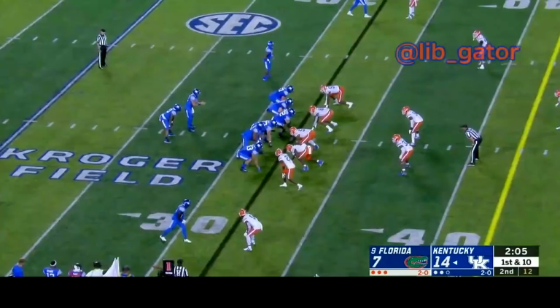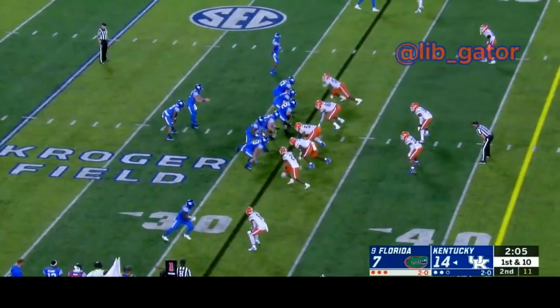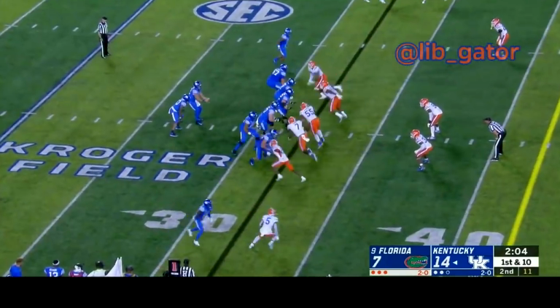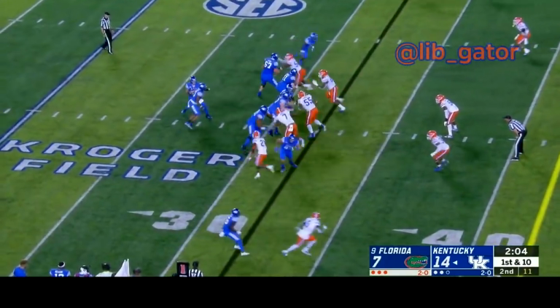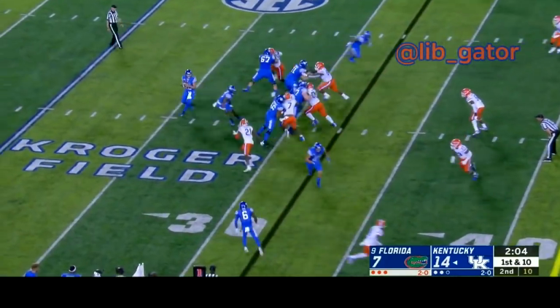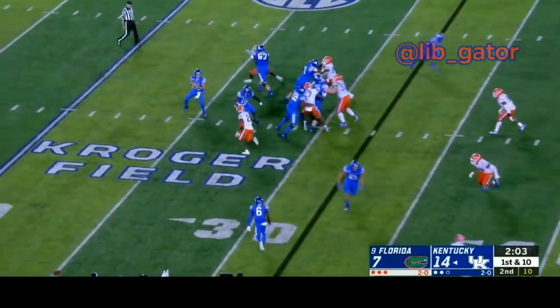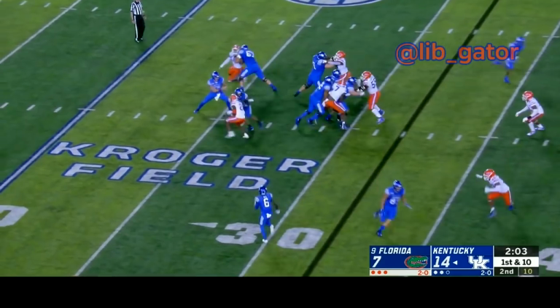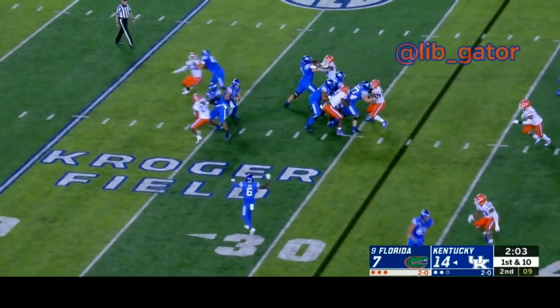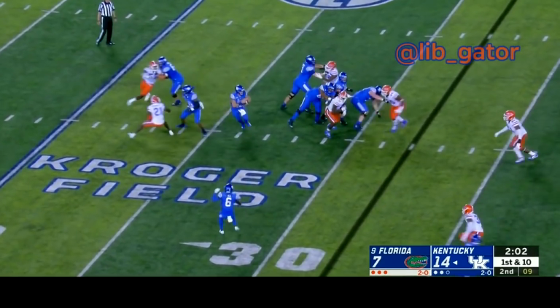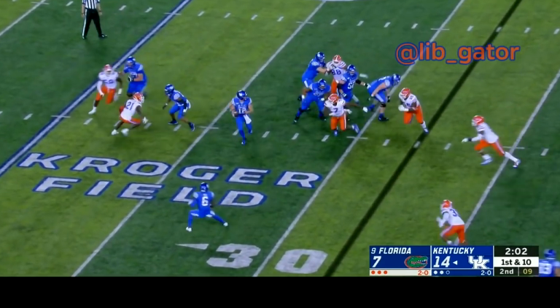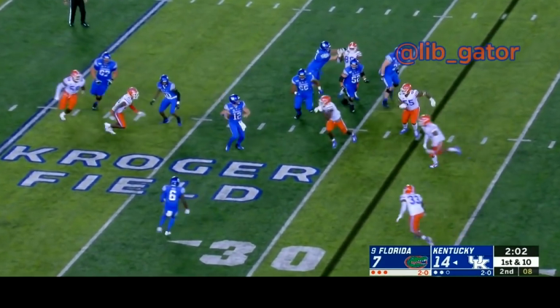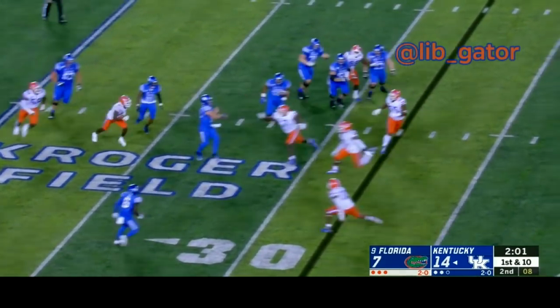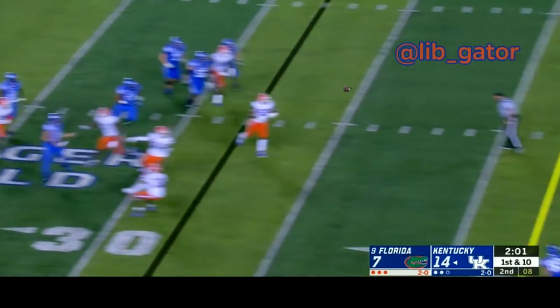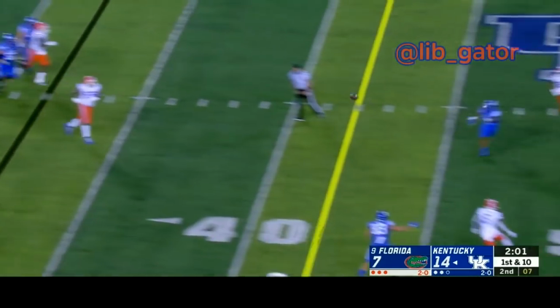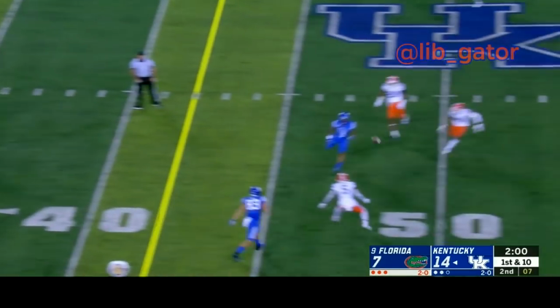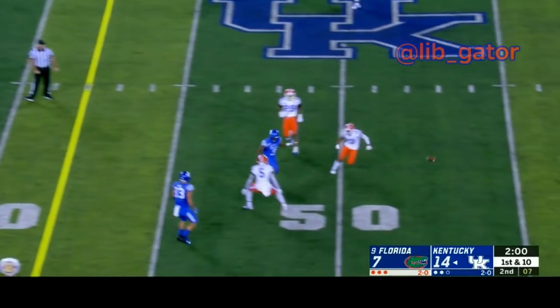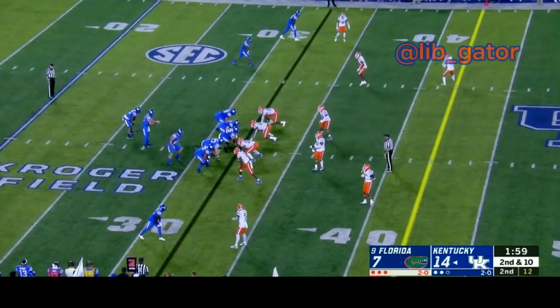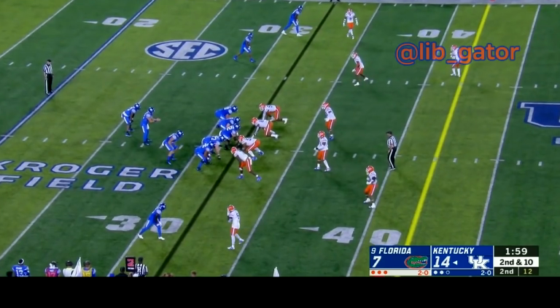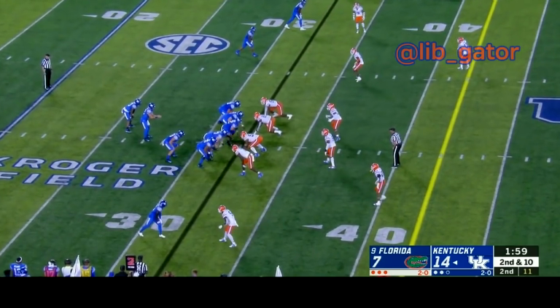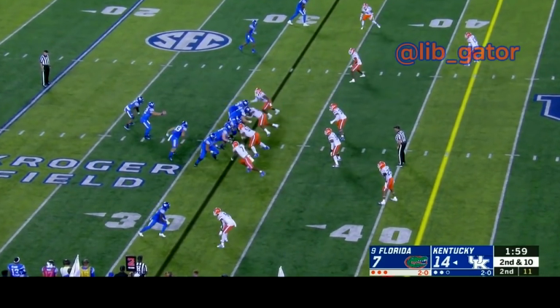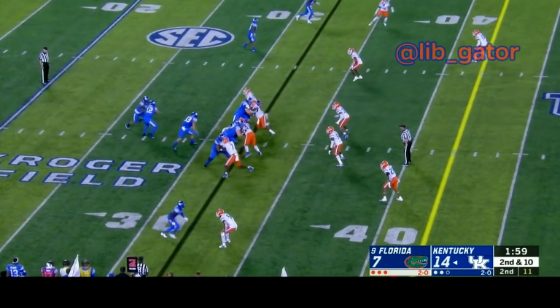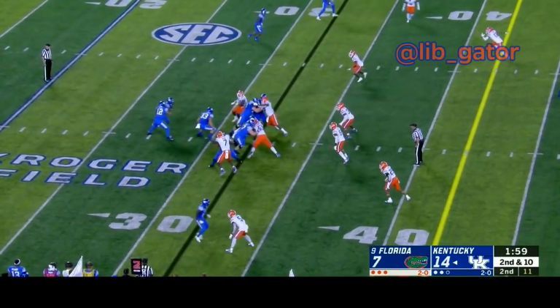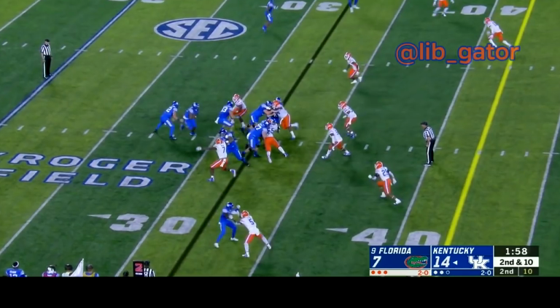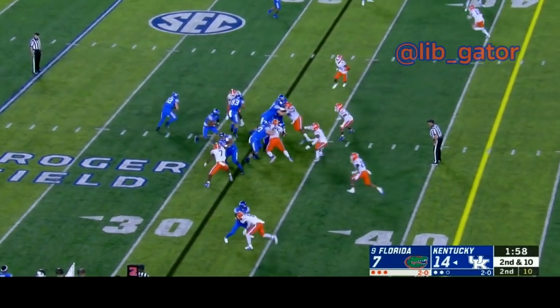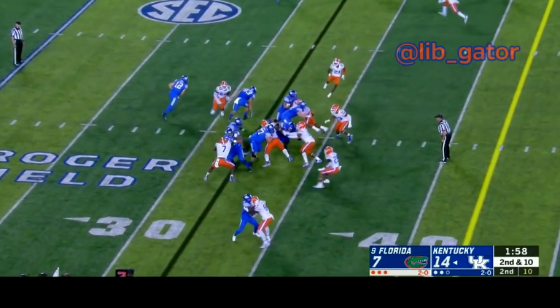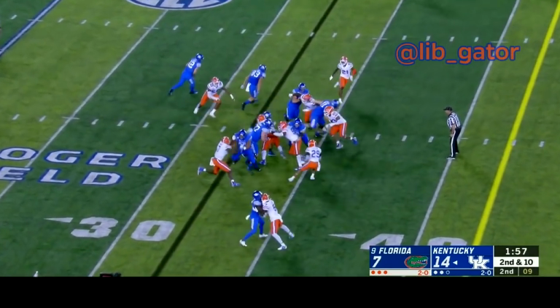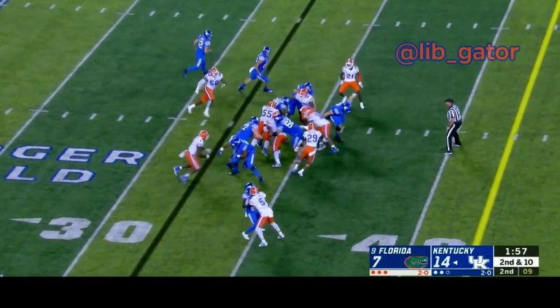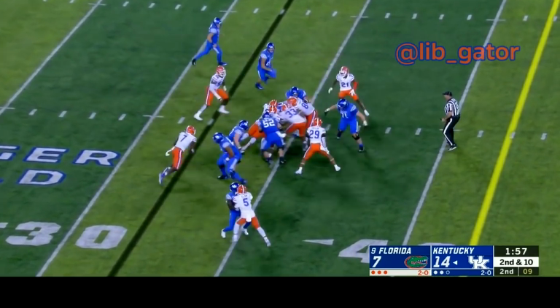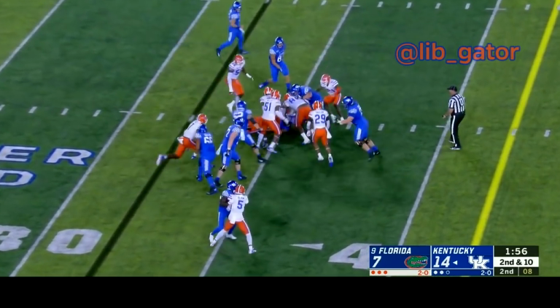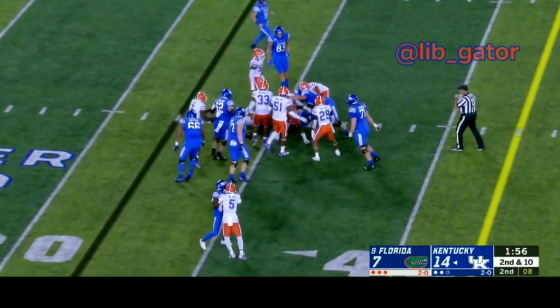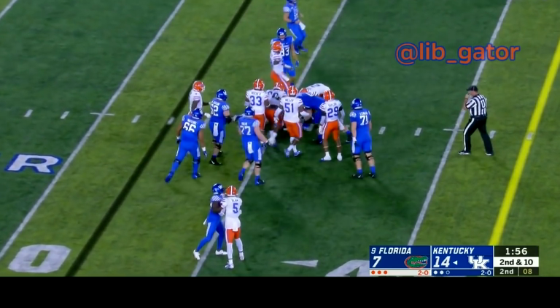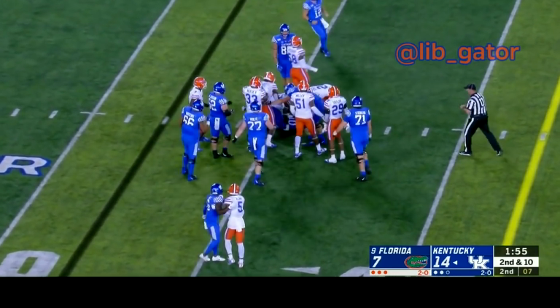Here's the snap to Smith, Smith under pressure steps up, eludes the pressure, throws the ball down the field — this one is thrown away. Second and 10, they run the ball — here's the handoff to A.J. Rose, and he is stopped. There's the snap to Sawyer Smith, Smith looking, and throws the ball — he's got the receiver, a catch made.